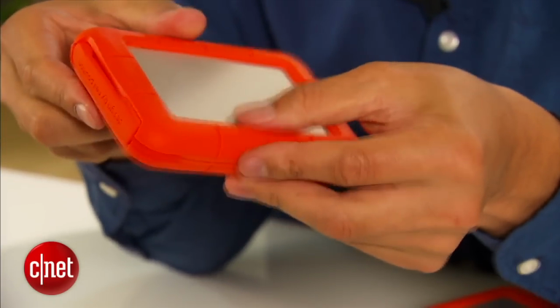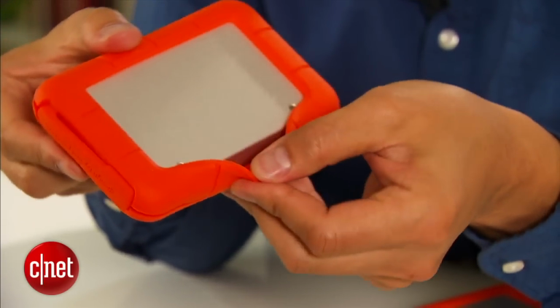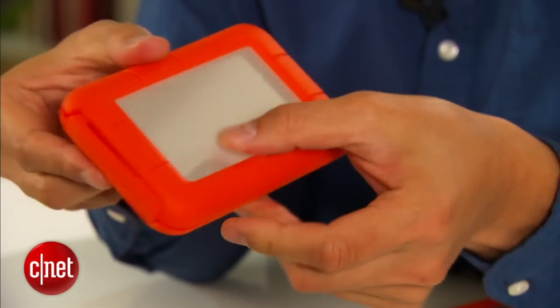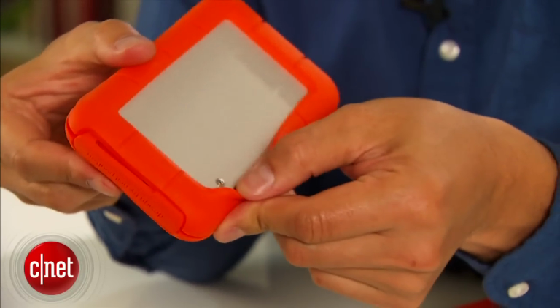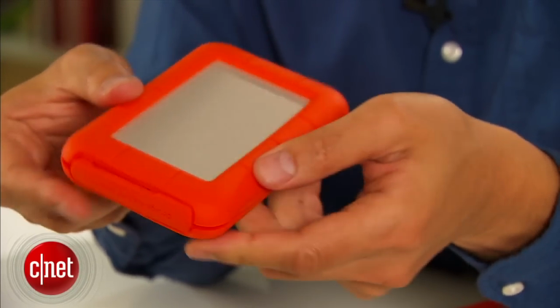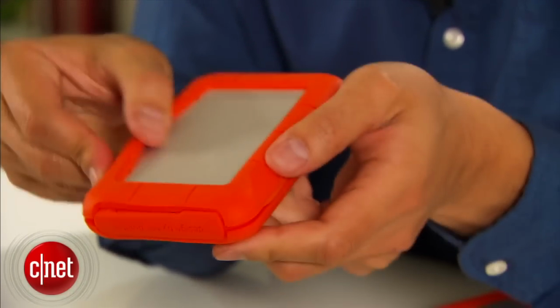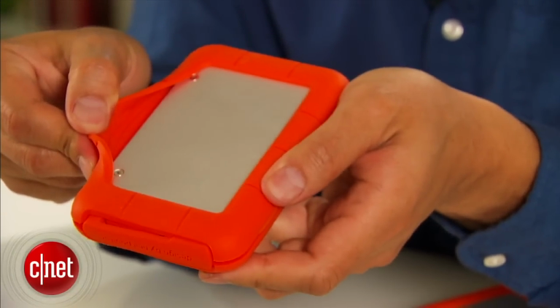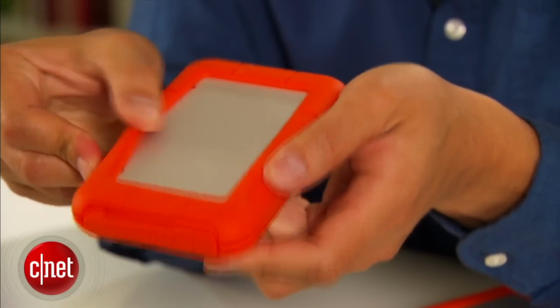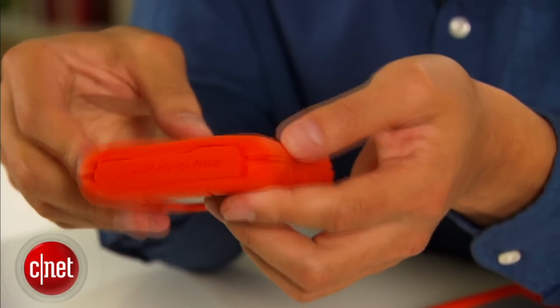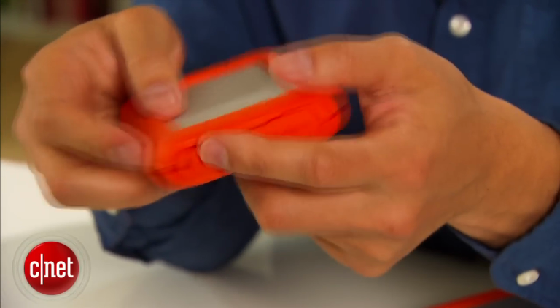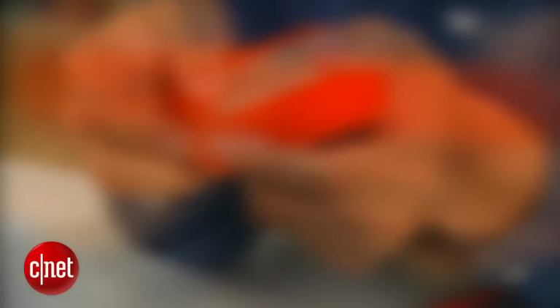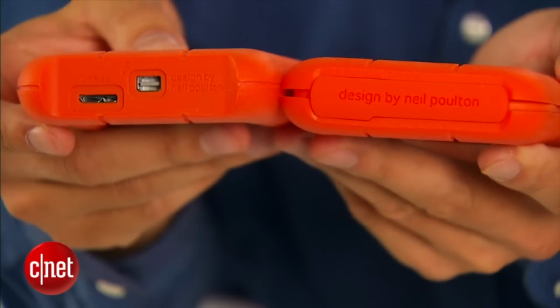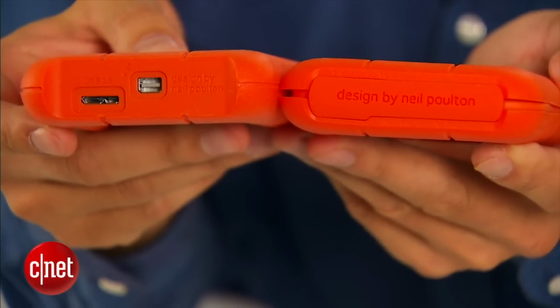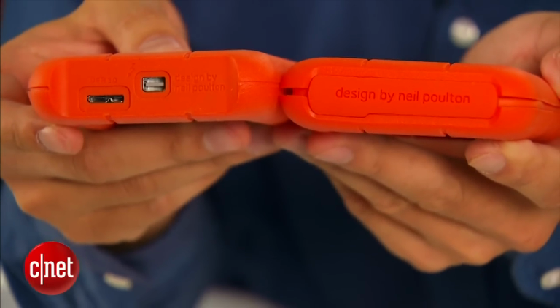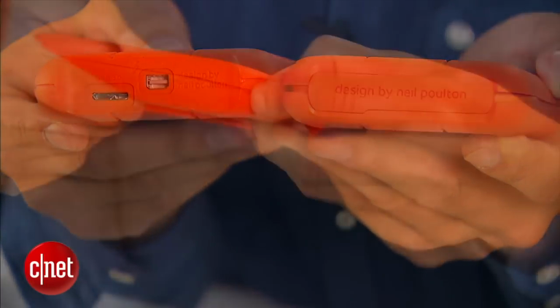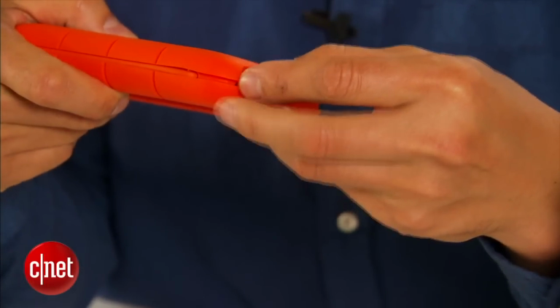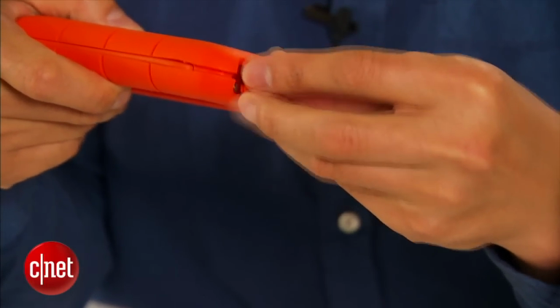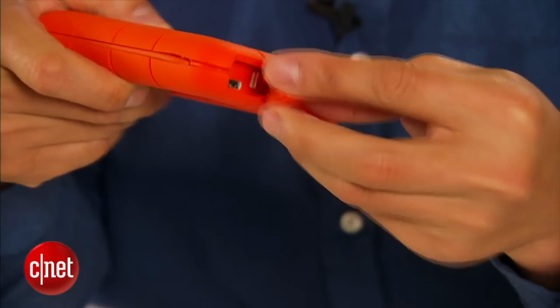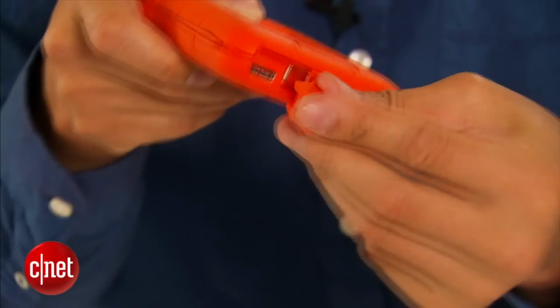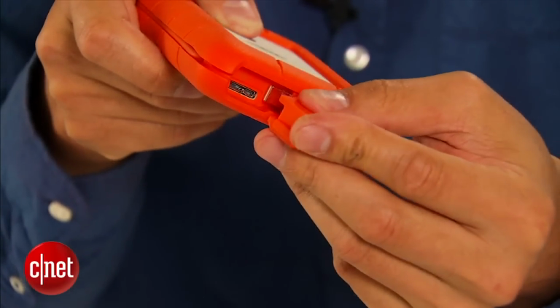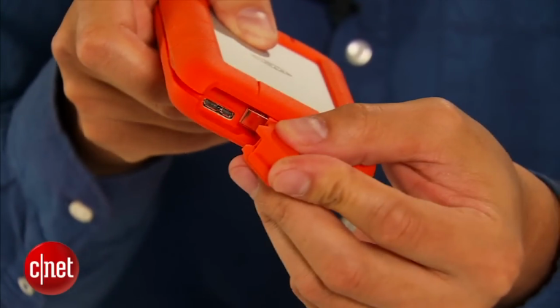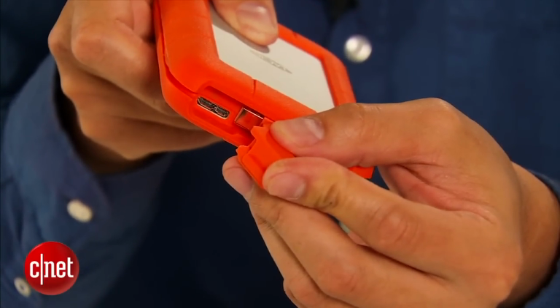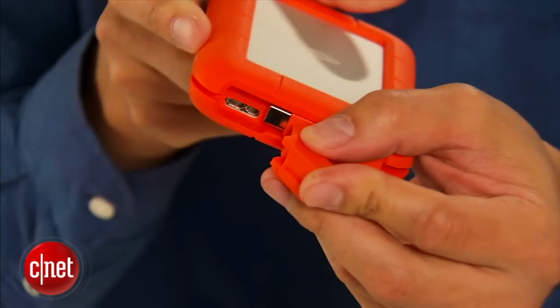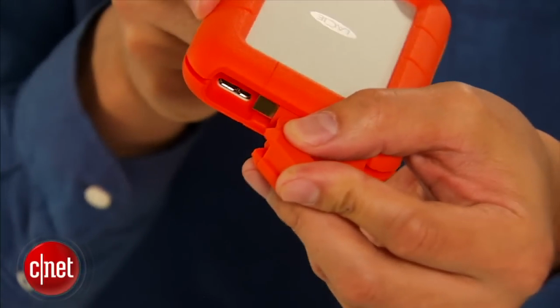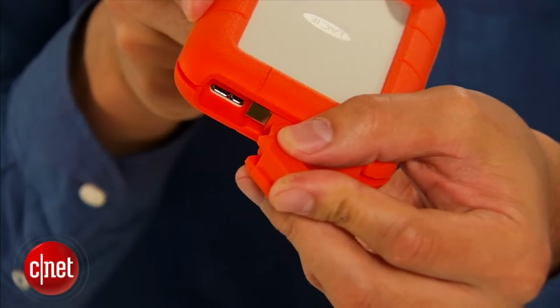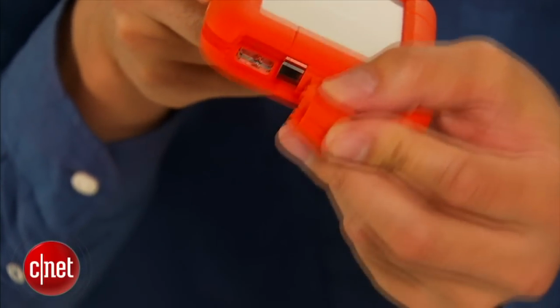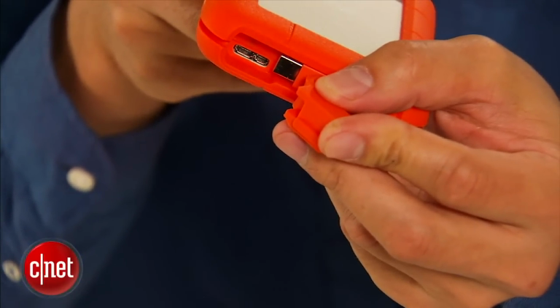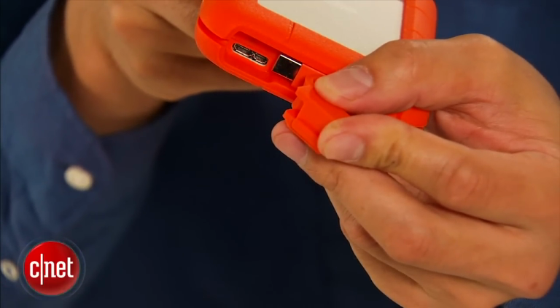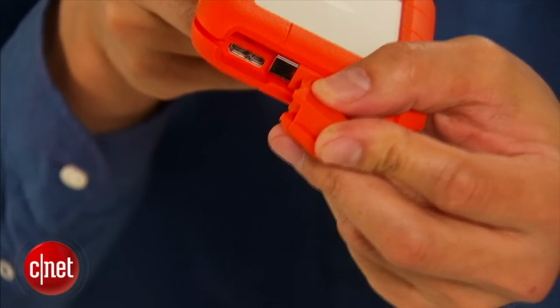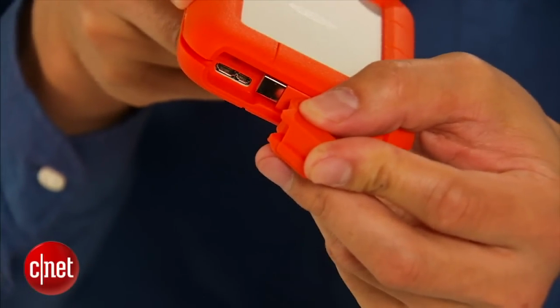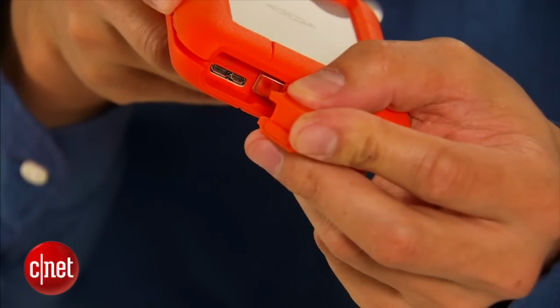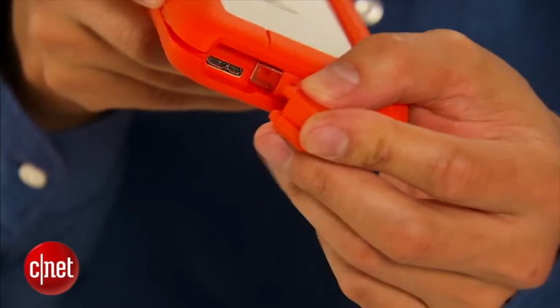On the outside there is a layer of rubber right here to keep the drive protected from shocks and drops. There is also a lid right here to keep its USB 3.0 port safe from moisture and dust. So the question is: where is the Thunderbolt port?